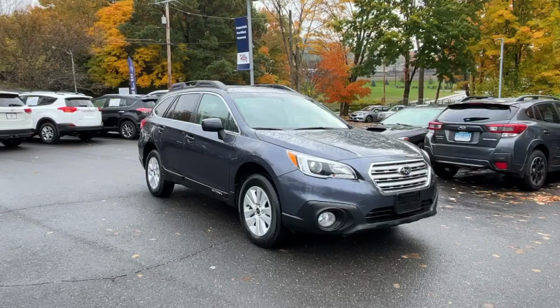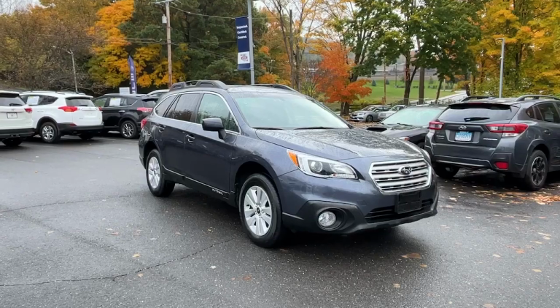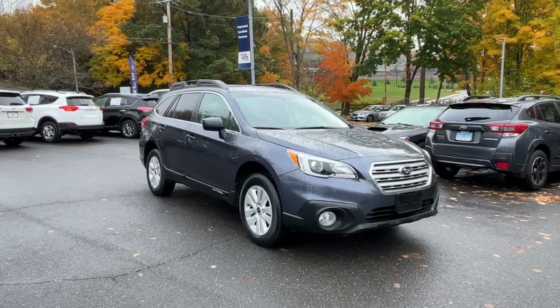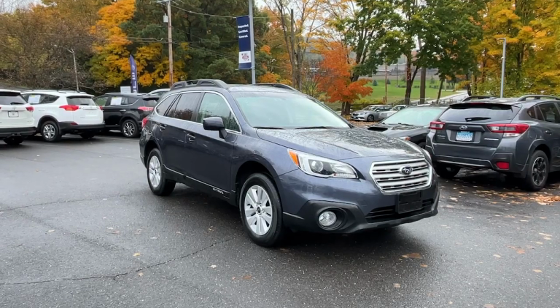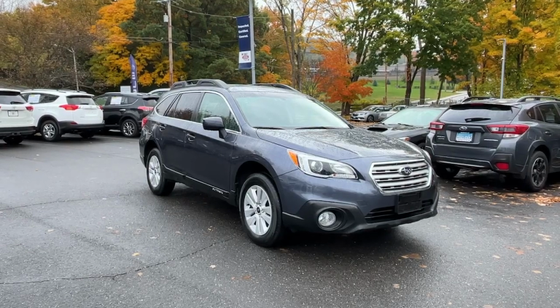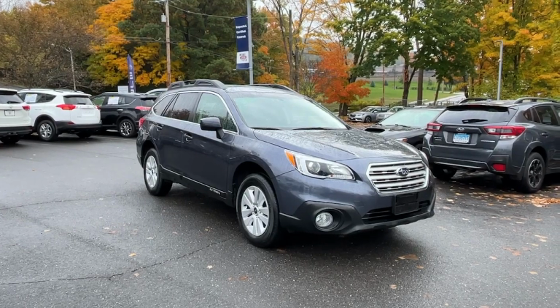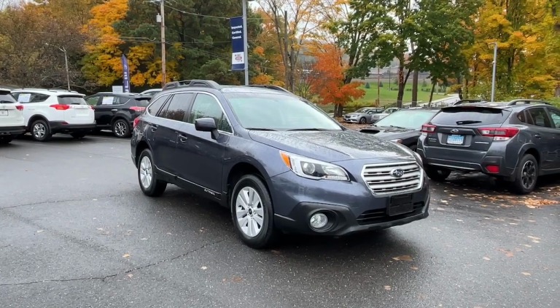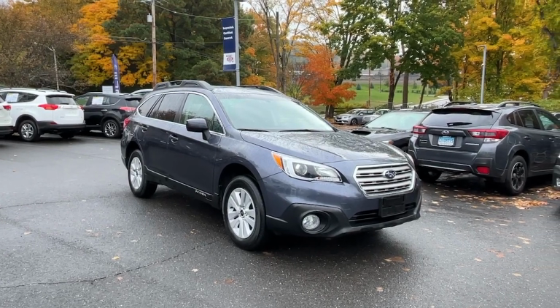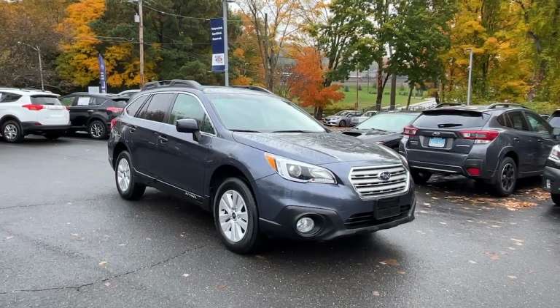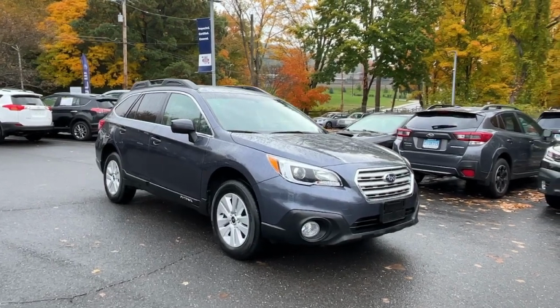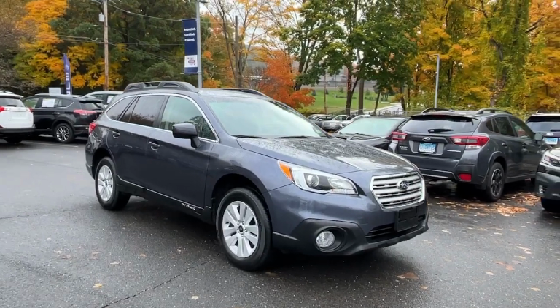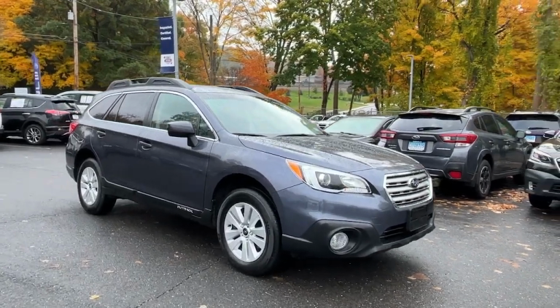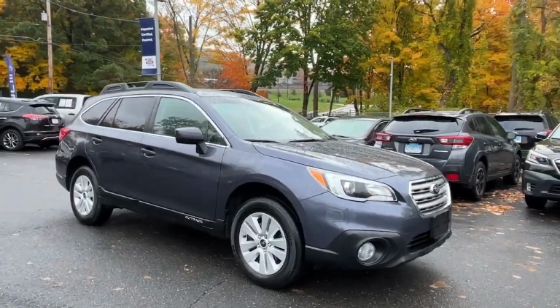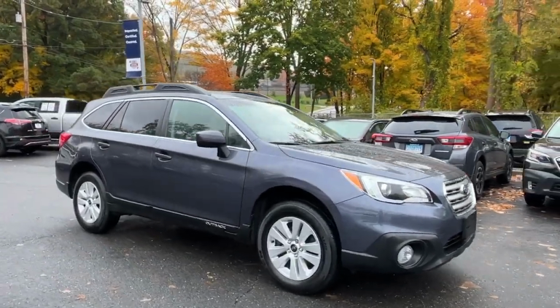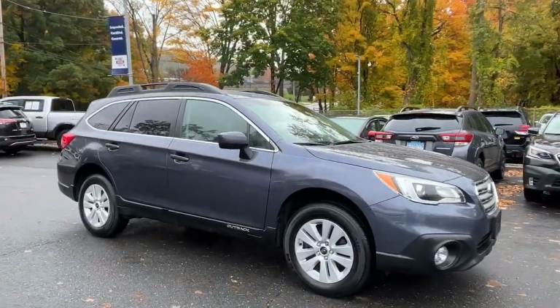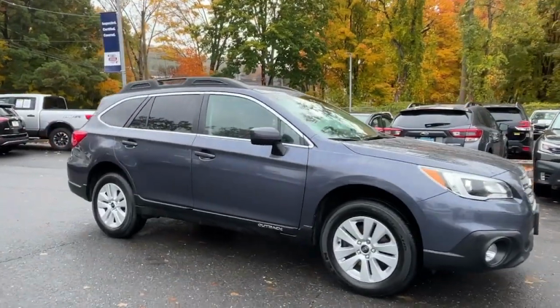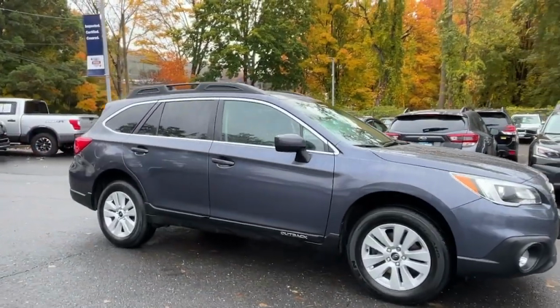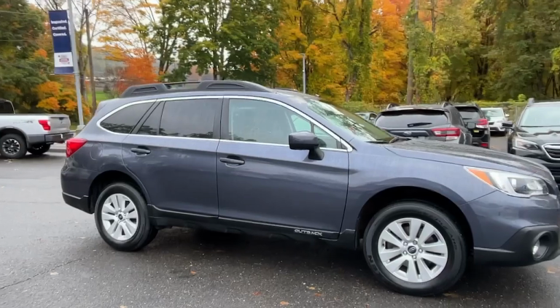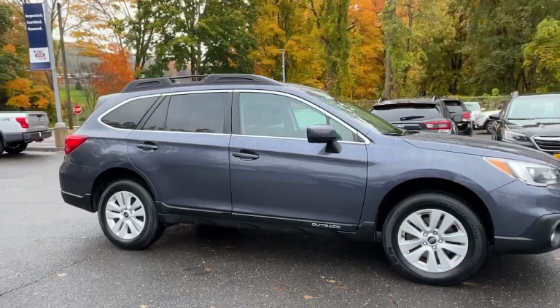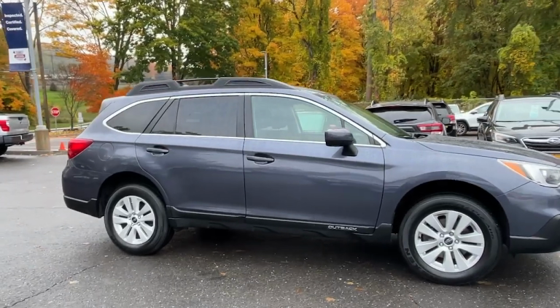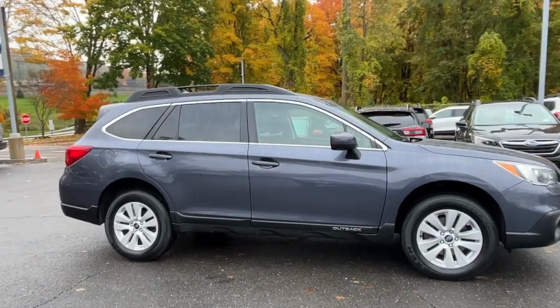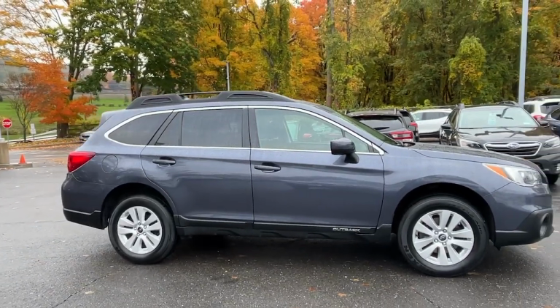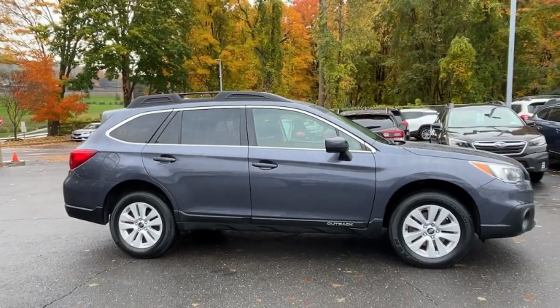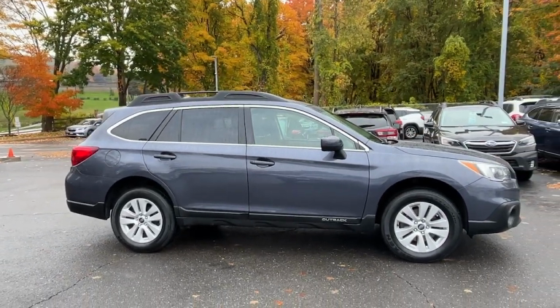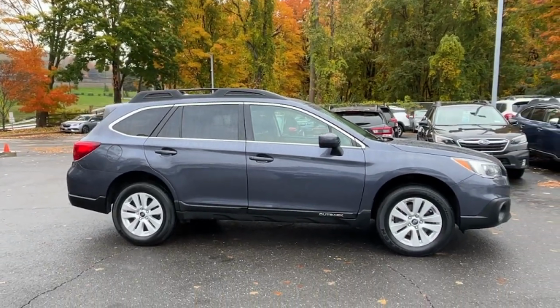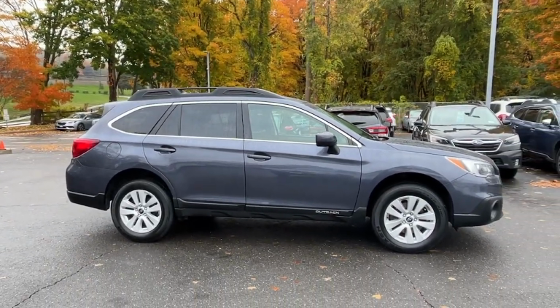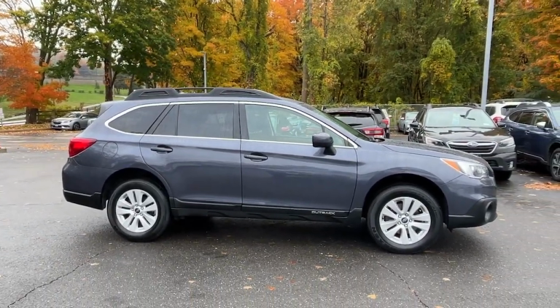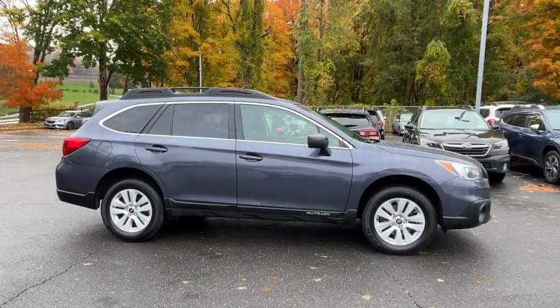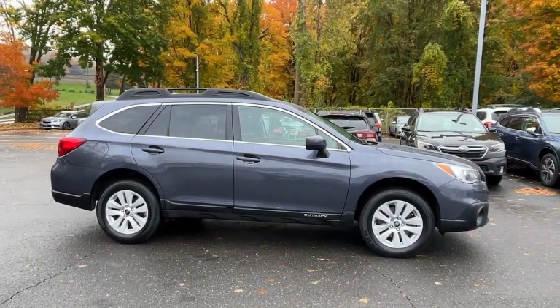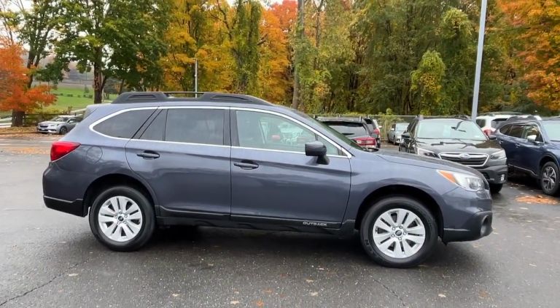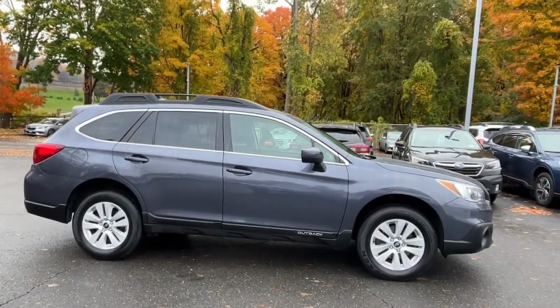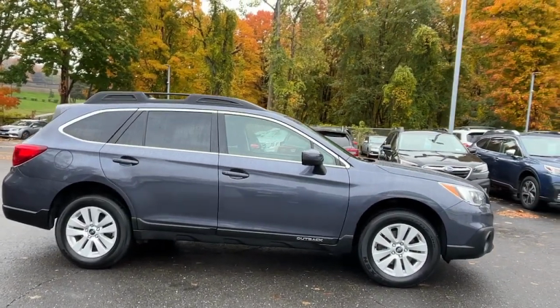Introducing the 2017 Subaru Outback. With less than 35,000 miles on the odometer, this vehicle provides excellent value.